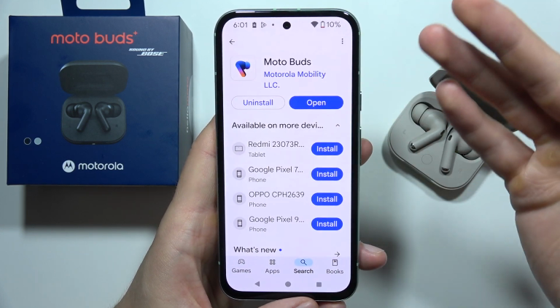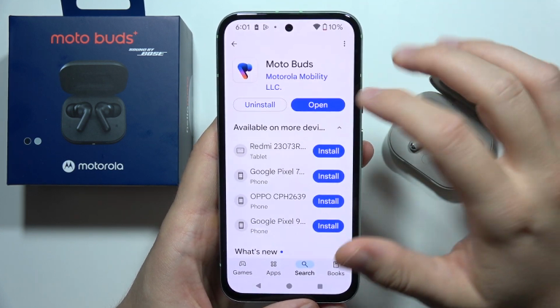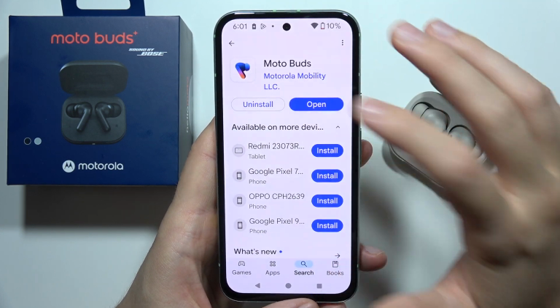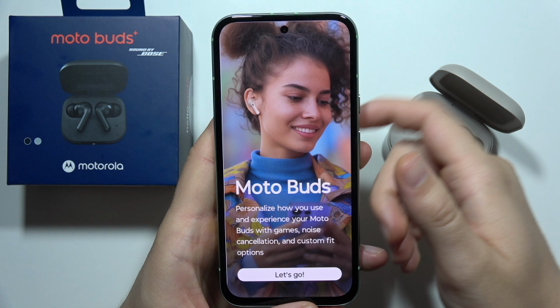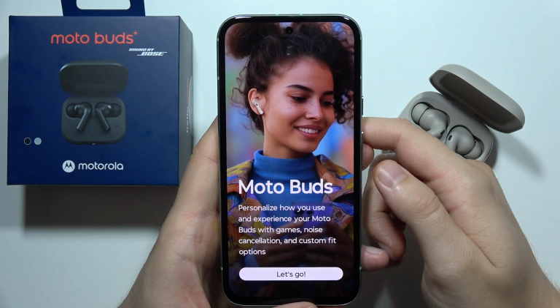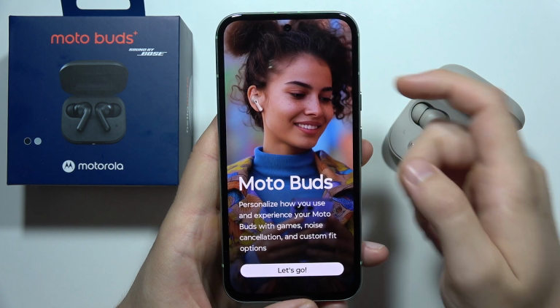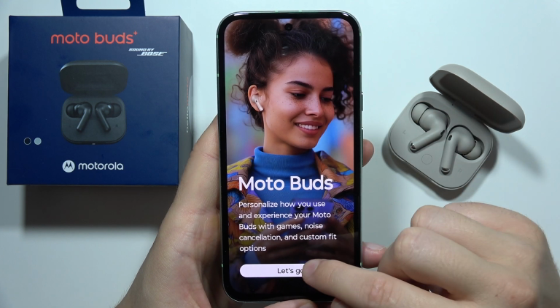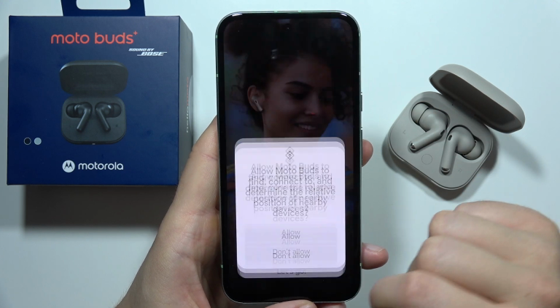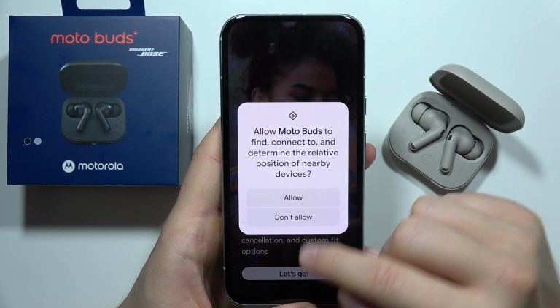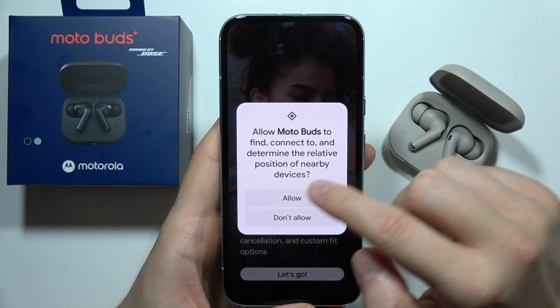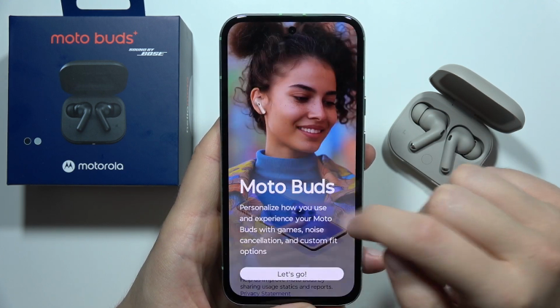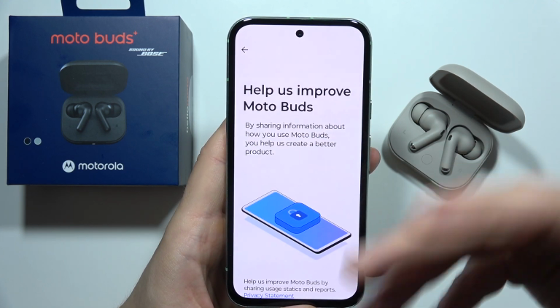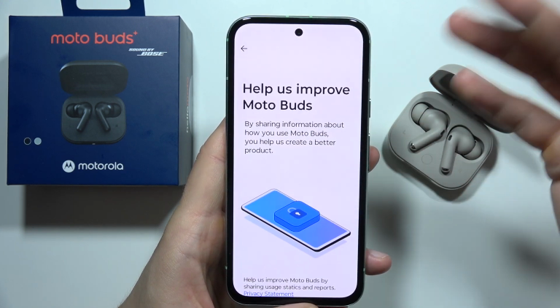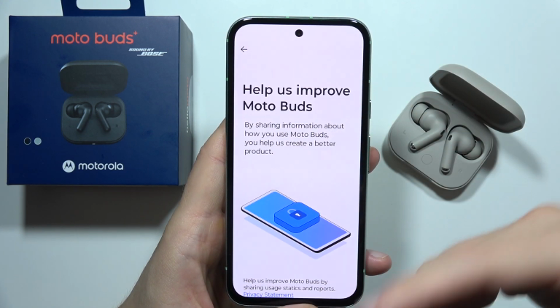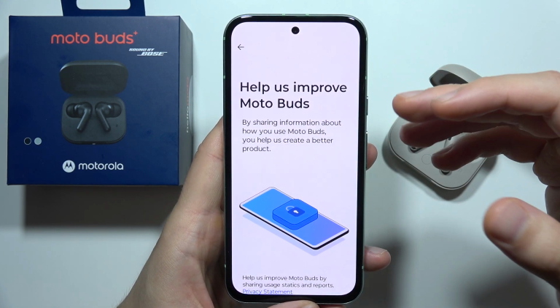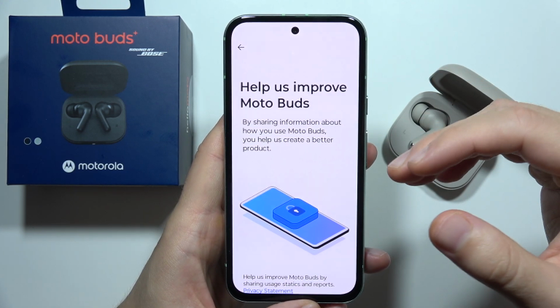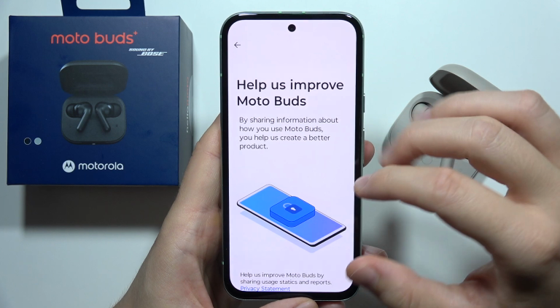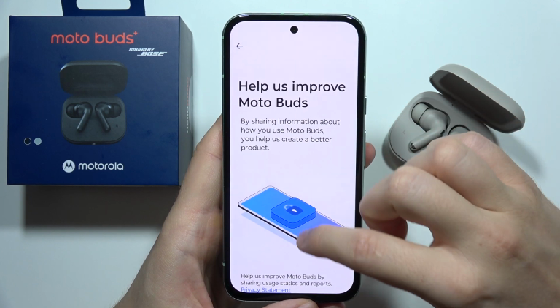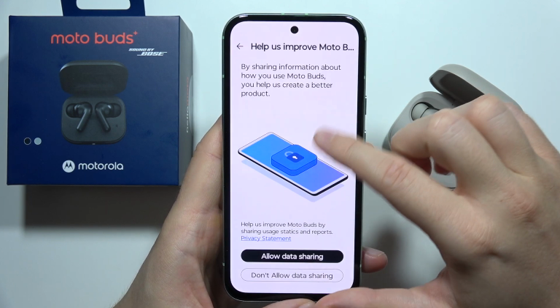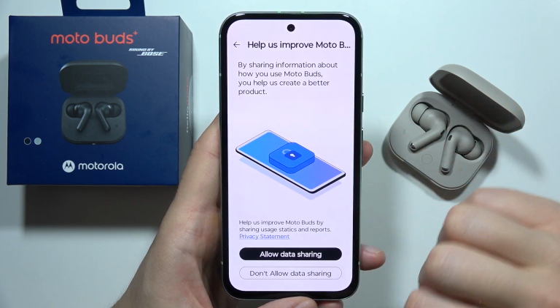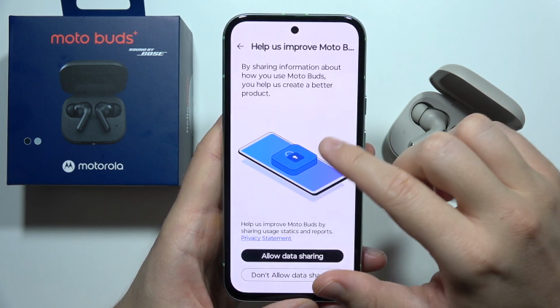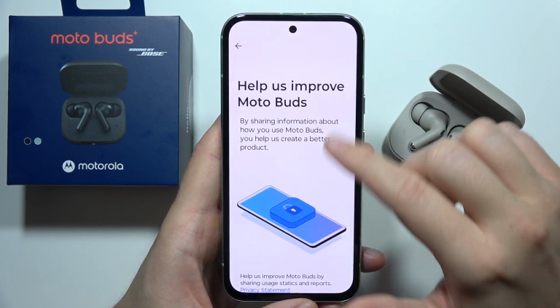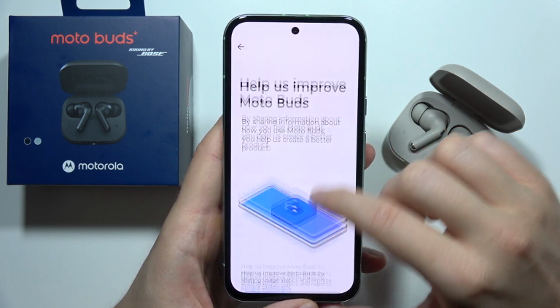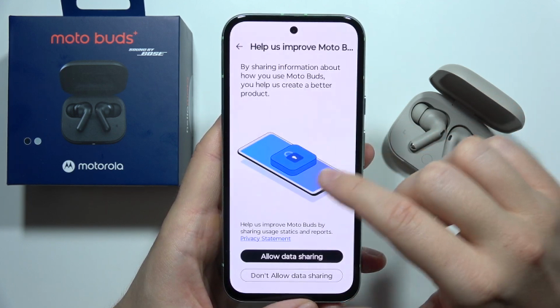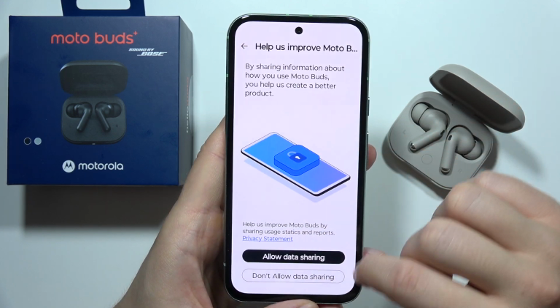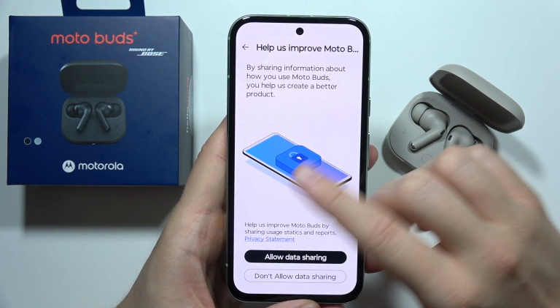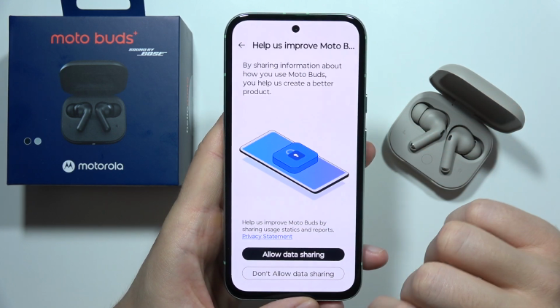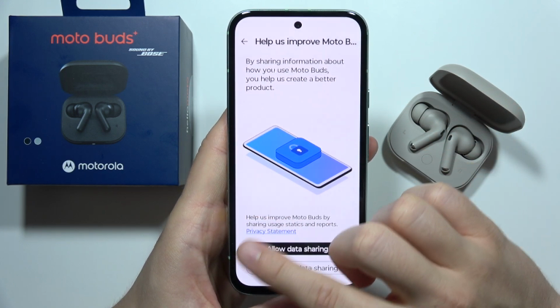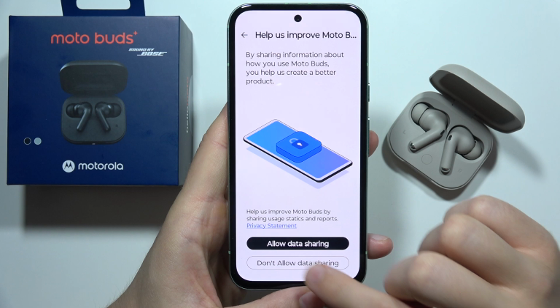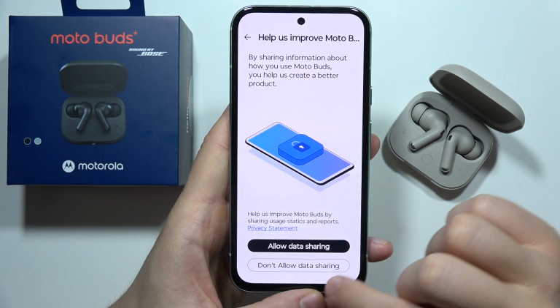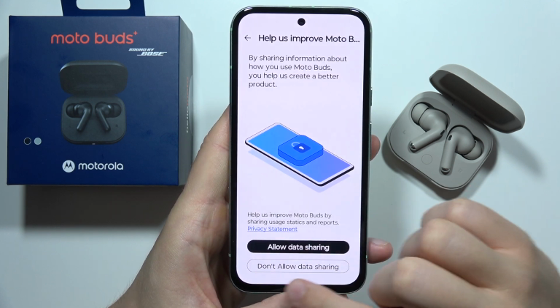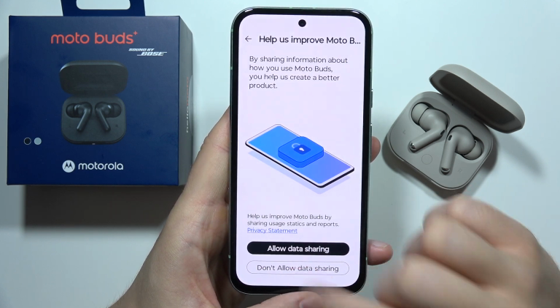Open it when the download is finished and click 'Let's Go' right here and accept all of the incoming notifications. Then go to the data sharing section — you can skip this and select 'Don't Allow'.